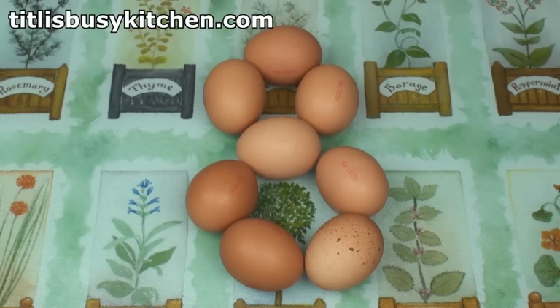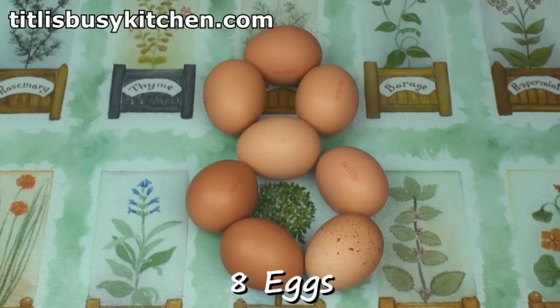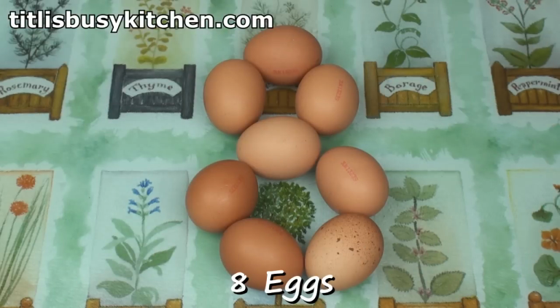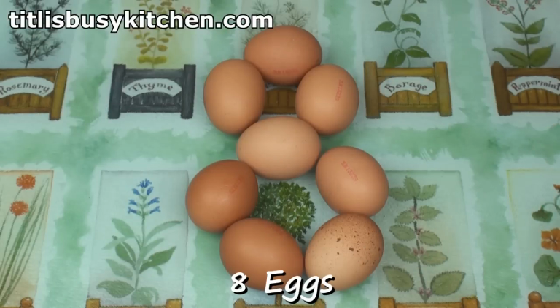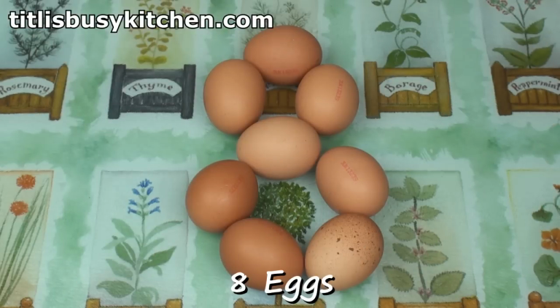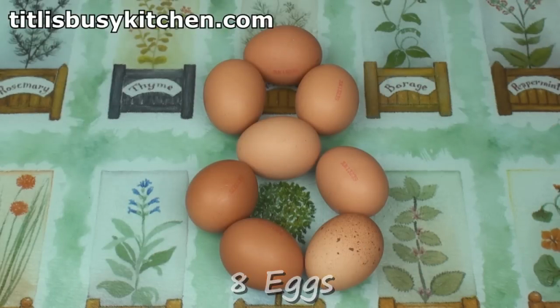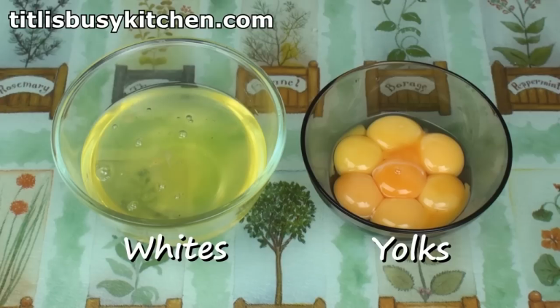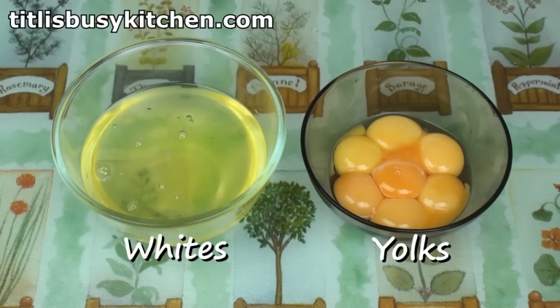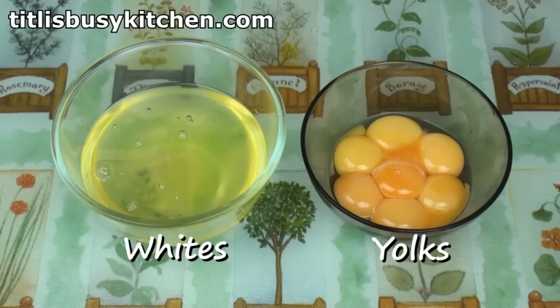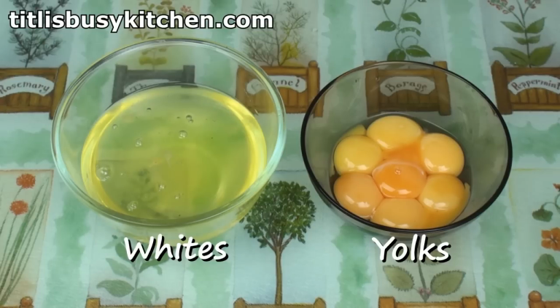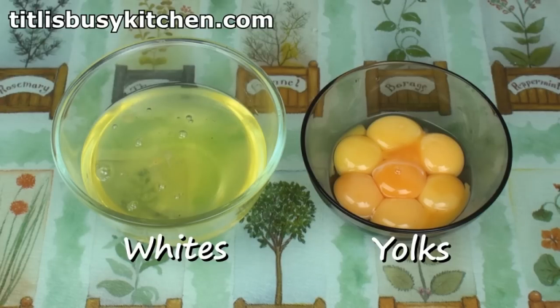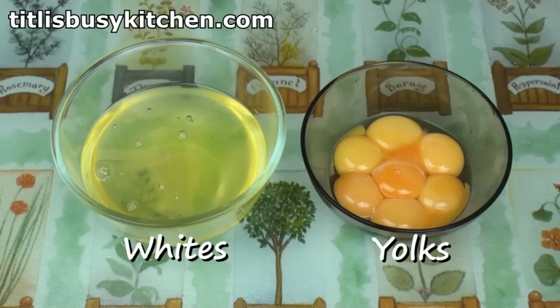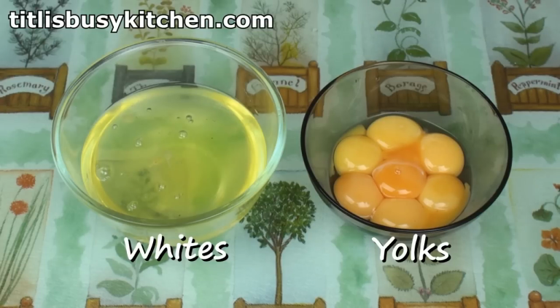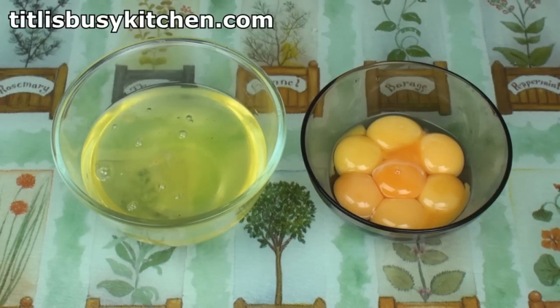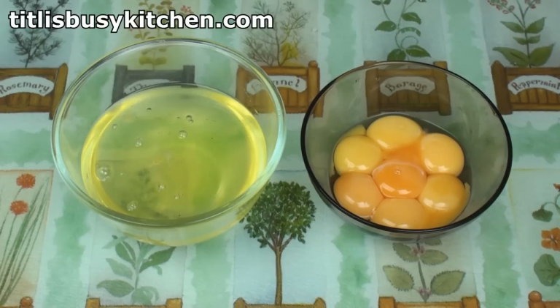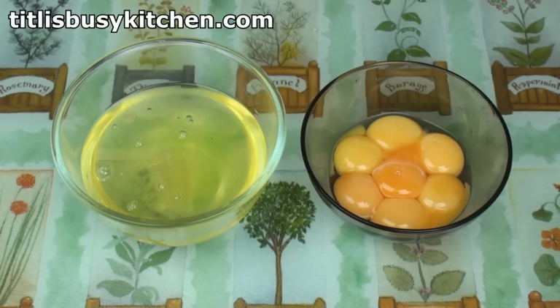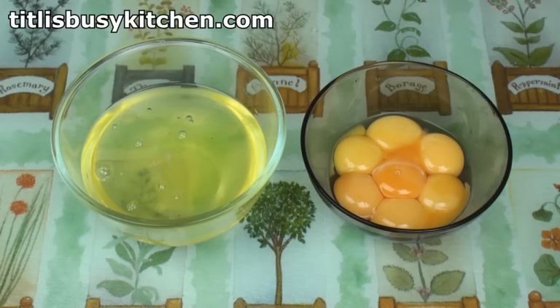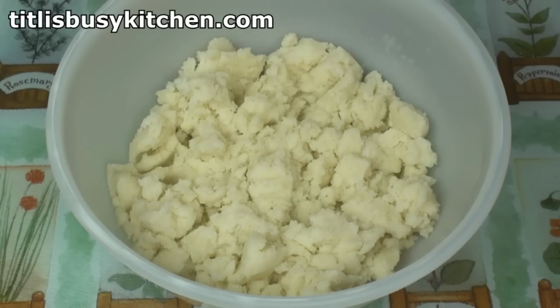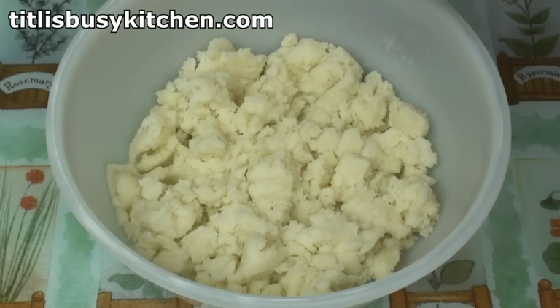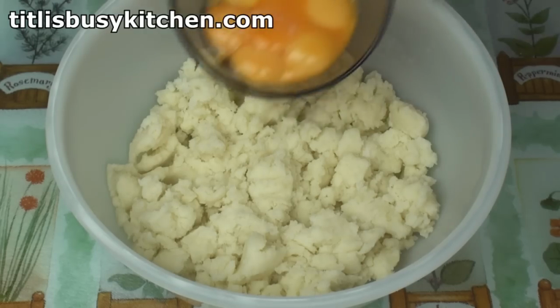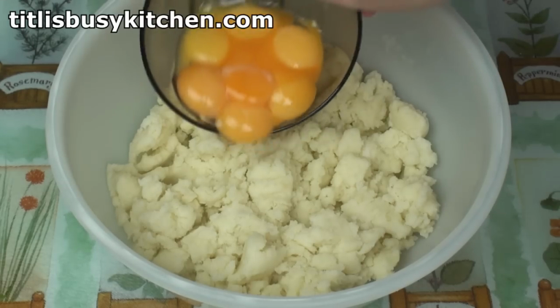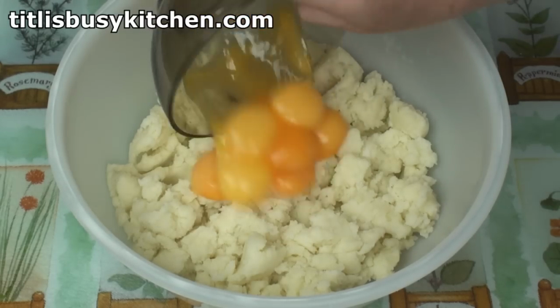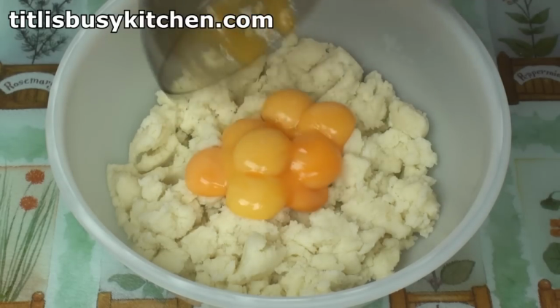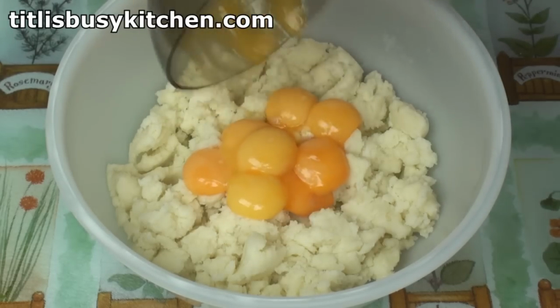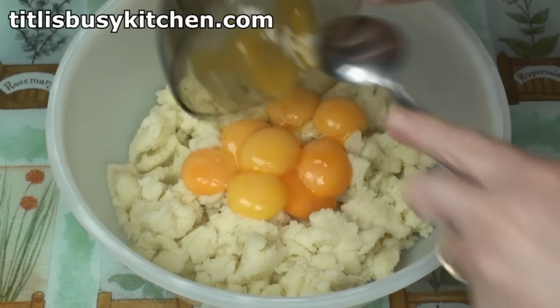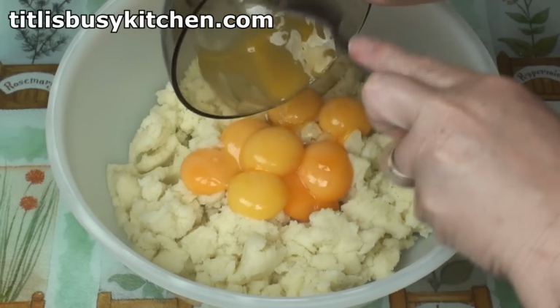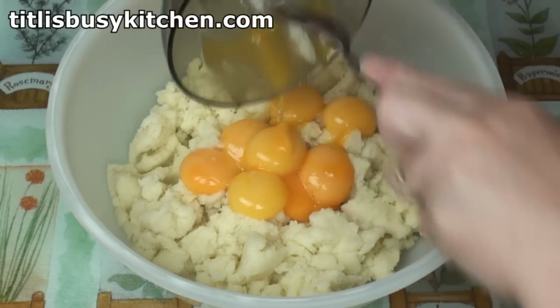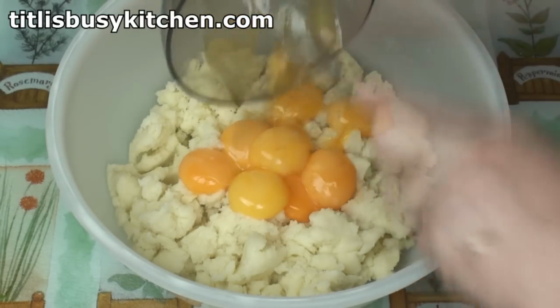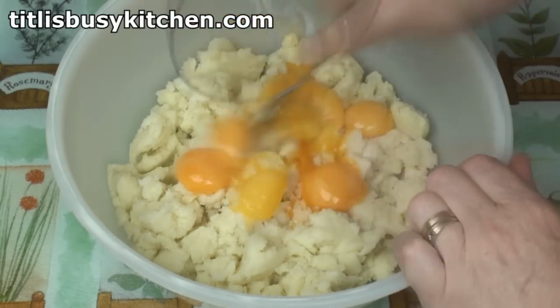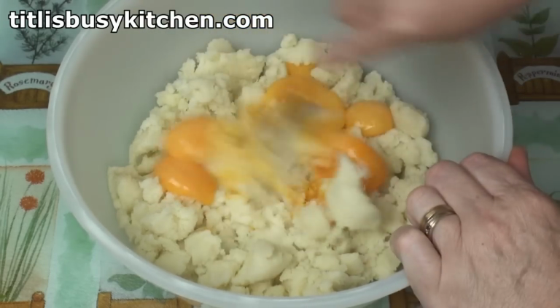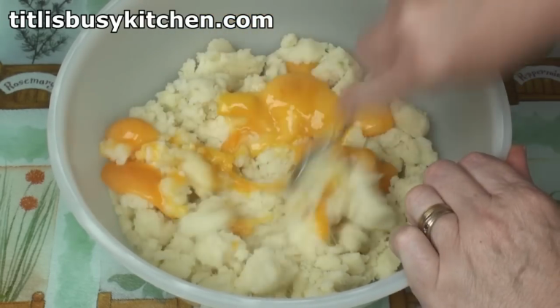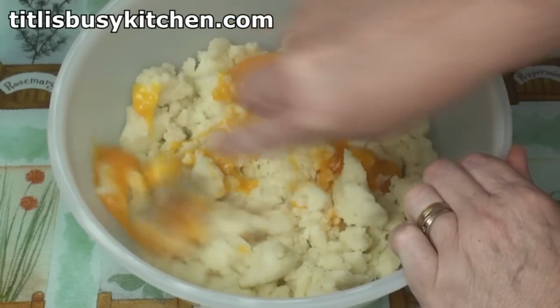Take eight eggs and split them into whites and yolks. Respect my hexagonal packing! When the potatoes cool, add in the egg yolks and mix well.